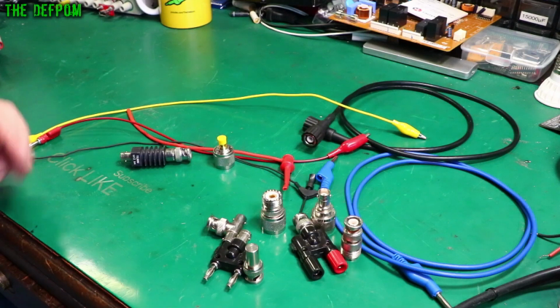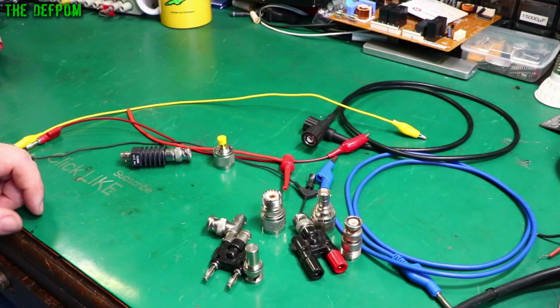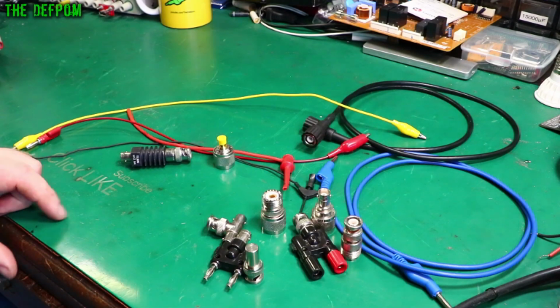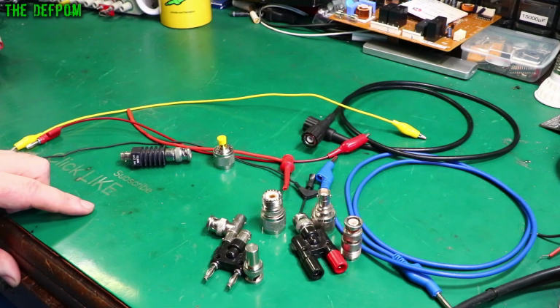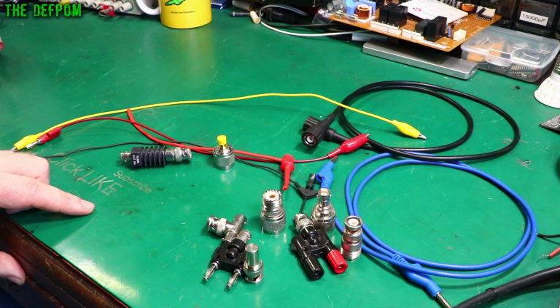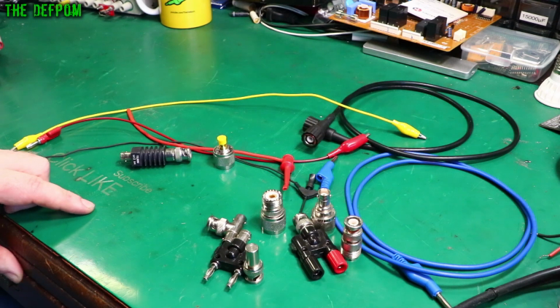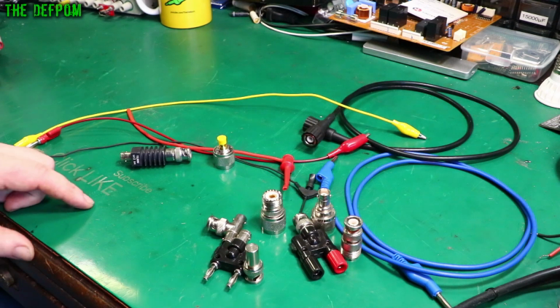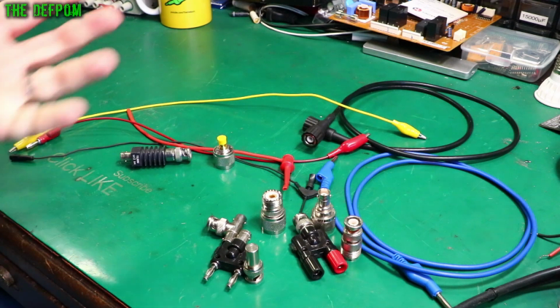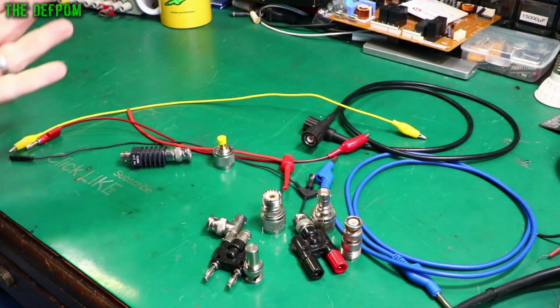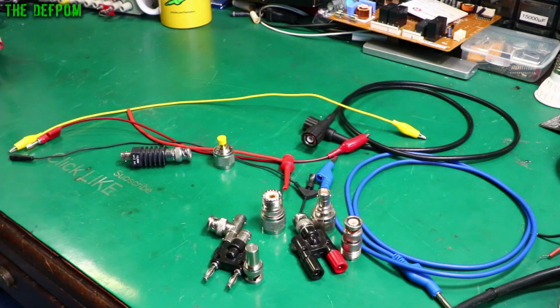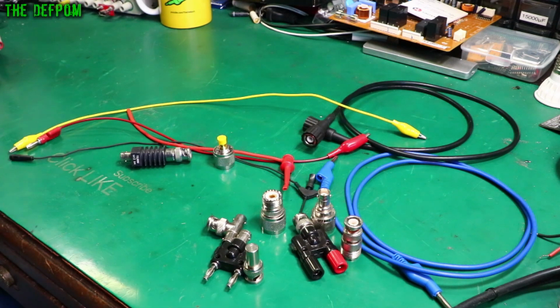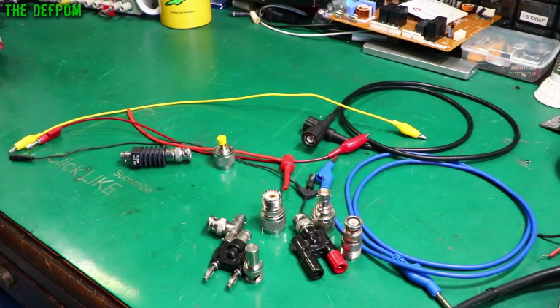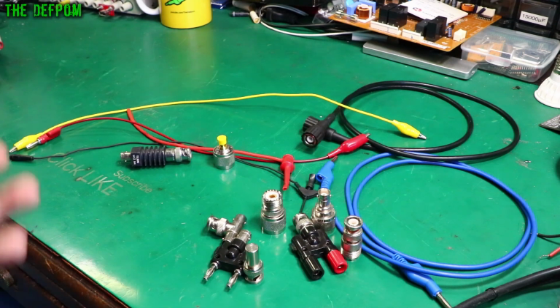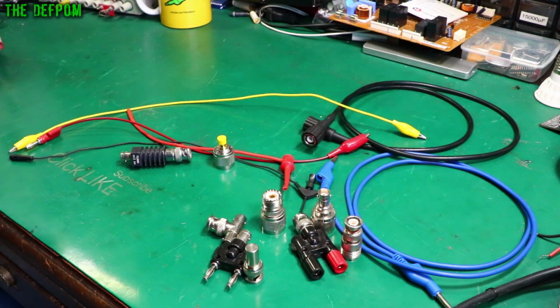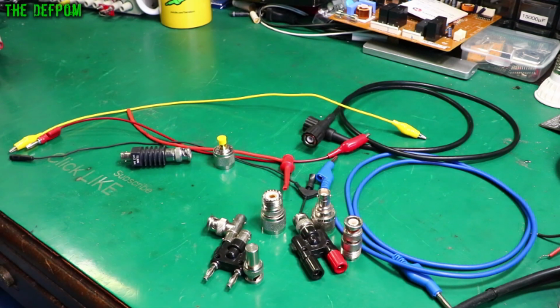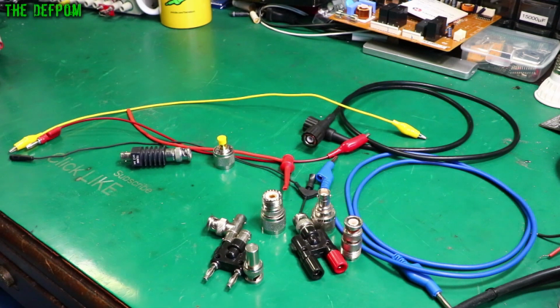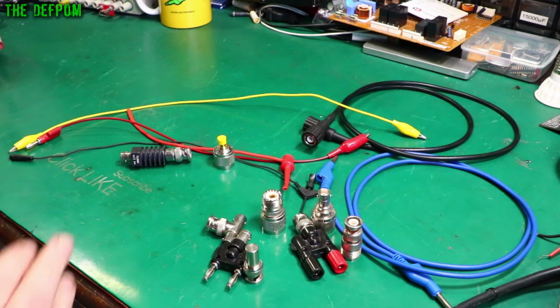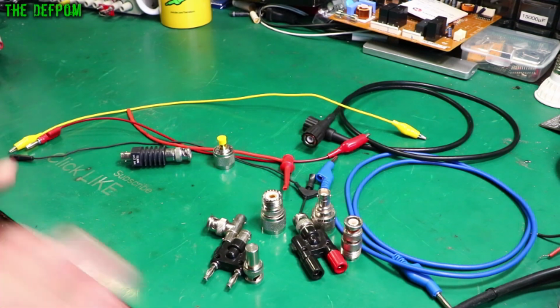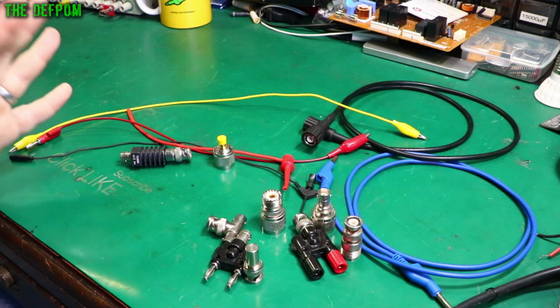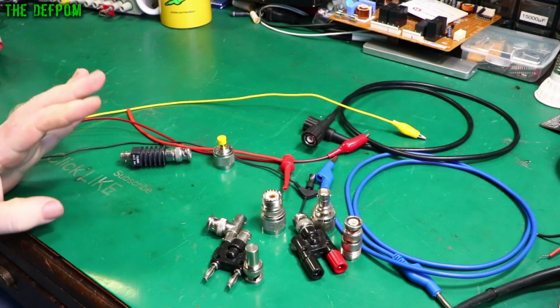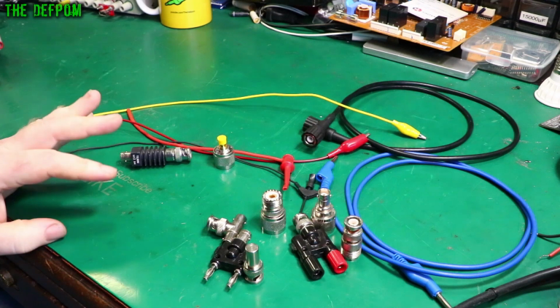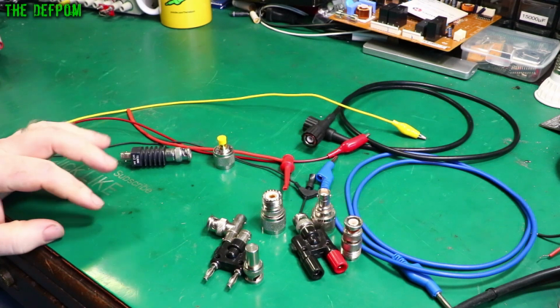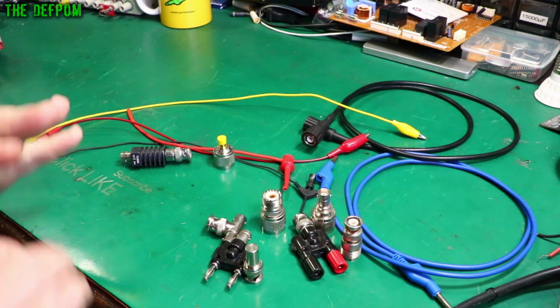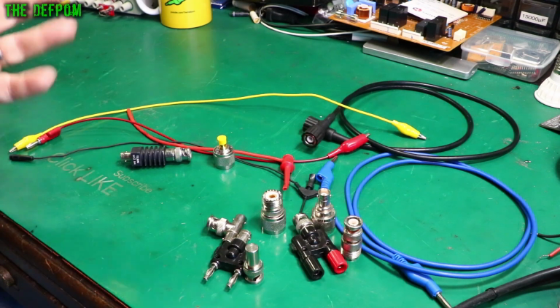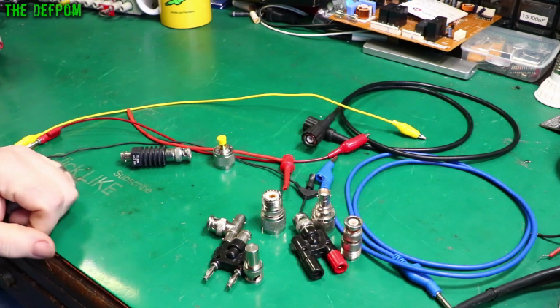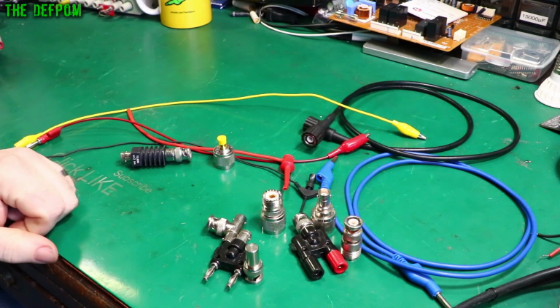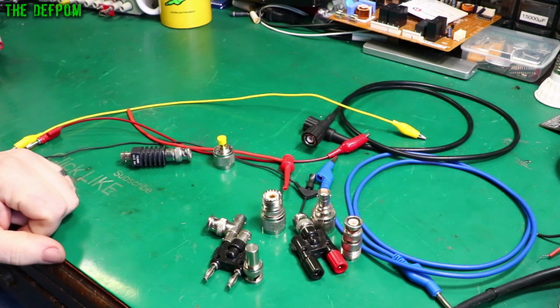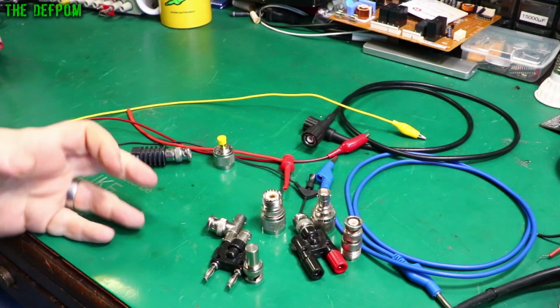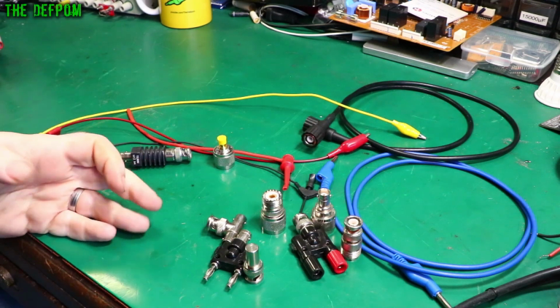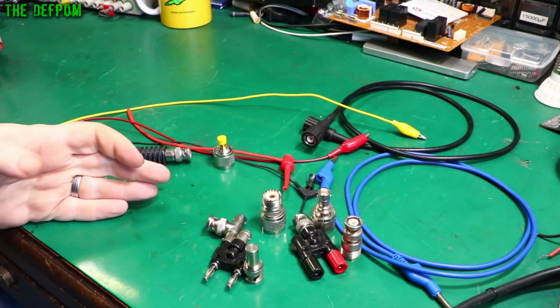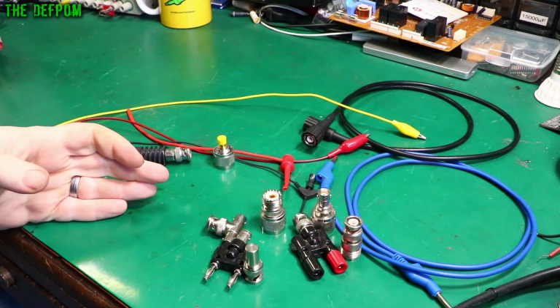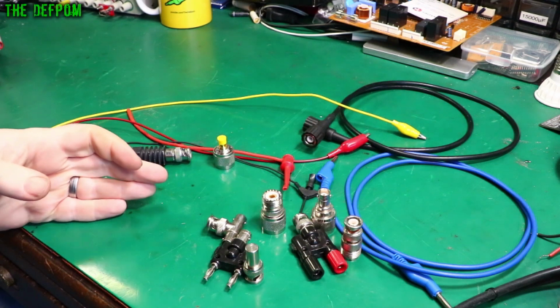In this video I'm going to talk about adapters, cables, leads, terminators and things like that. There are lots of different options out there, and as is the case with a lot of things, you need to figure out what sorts of things you're going to need.